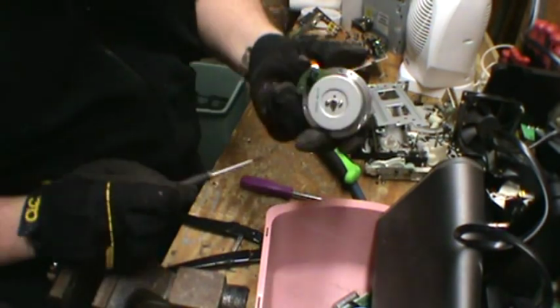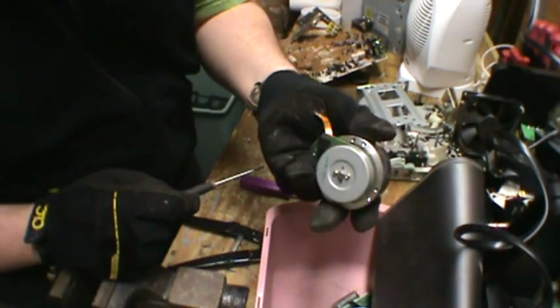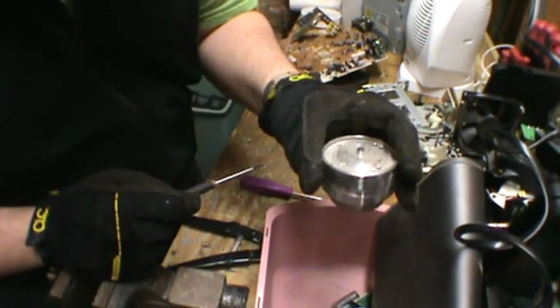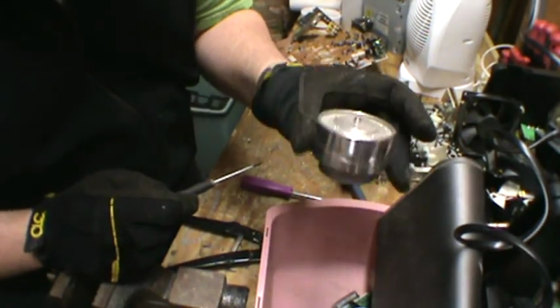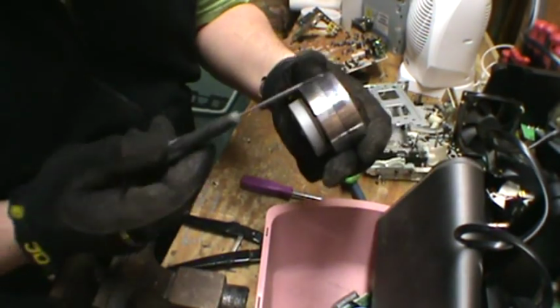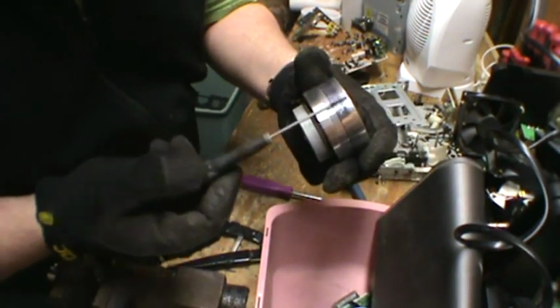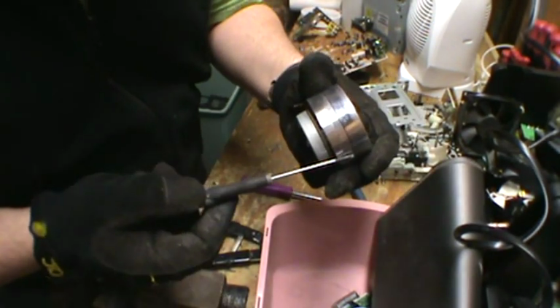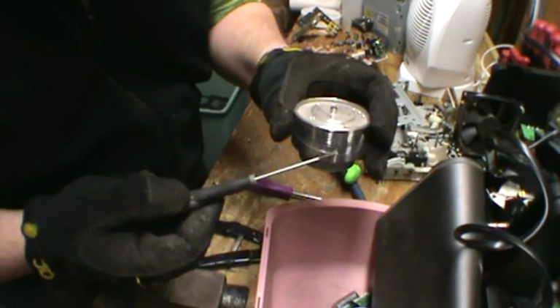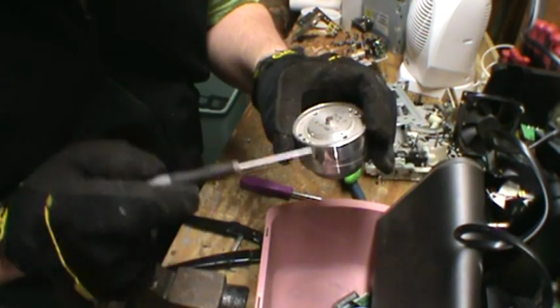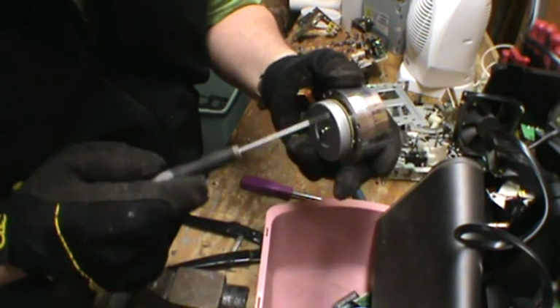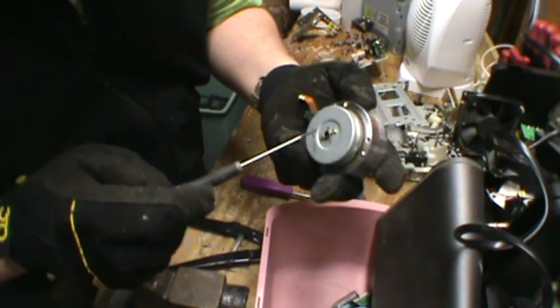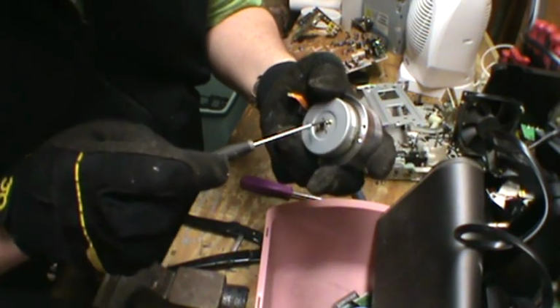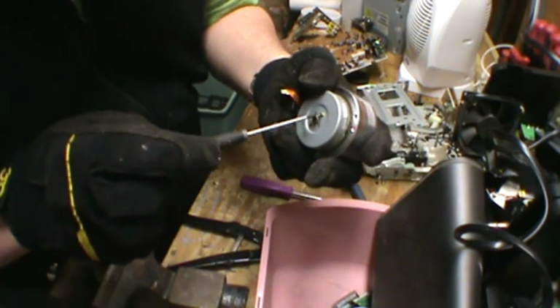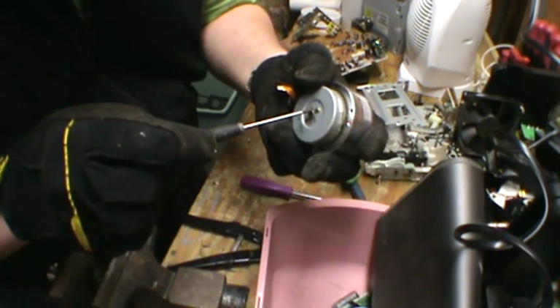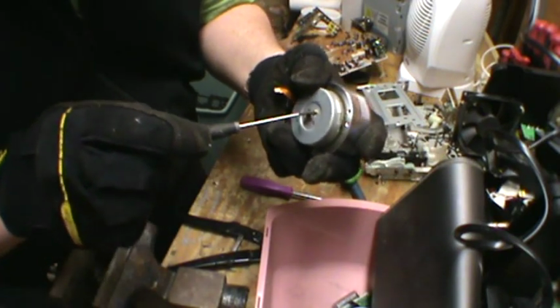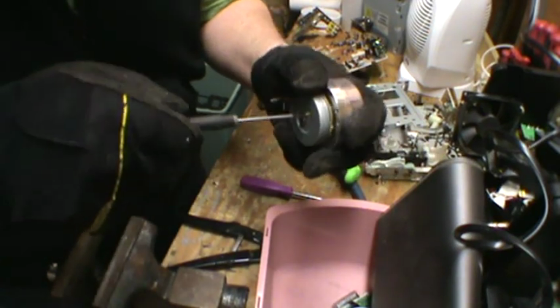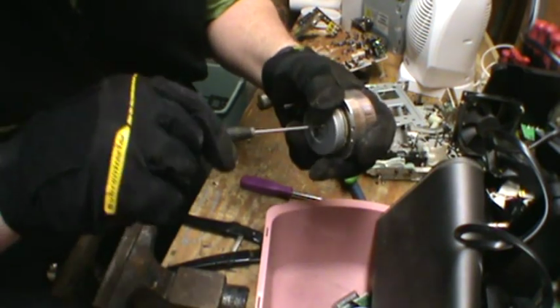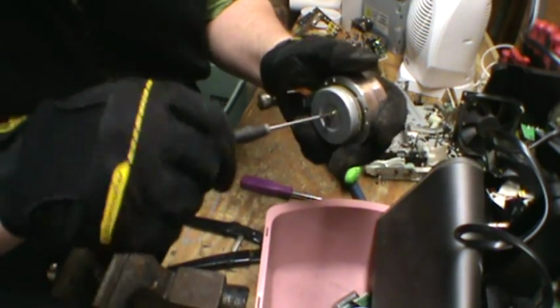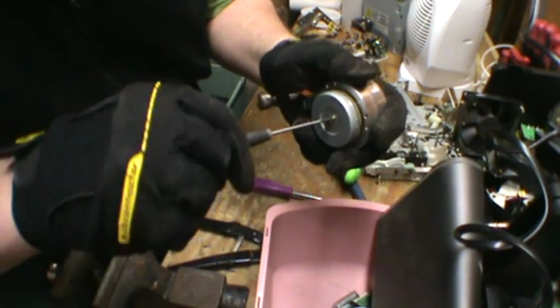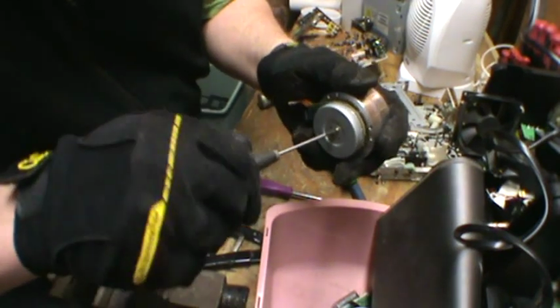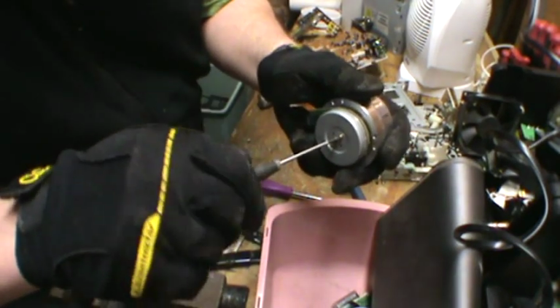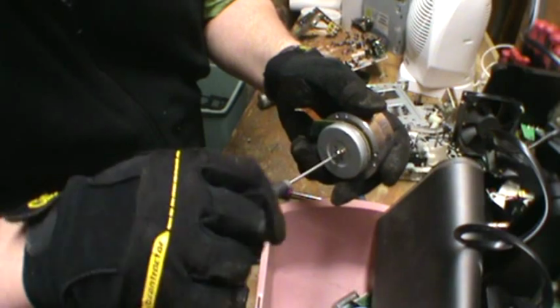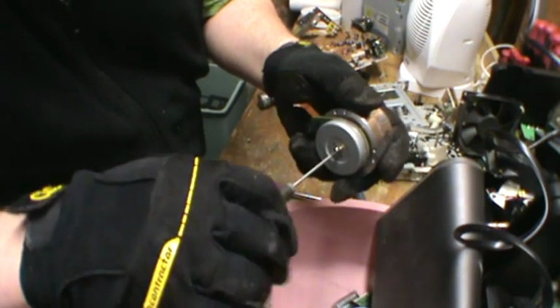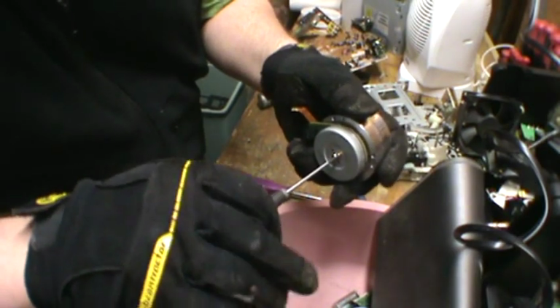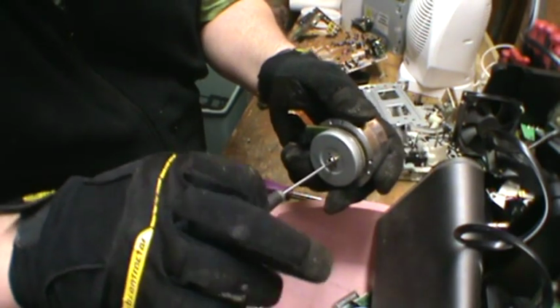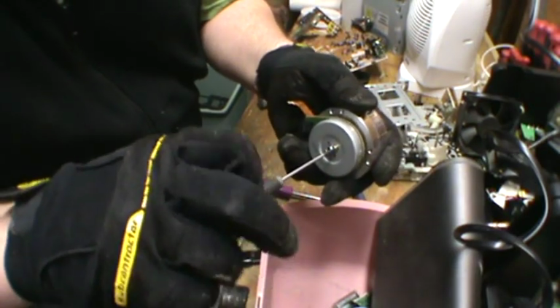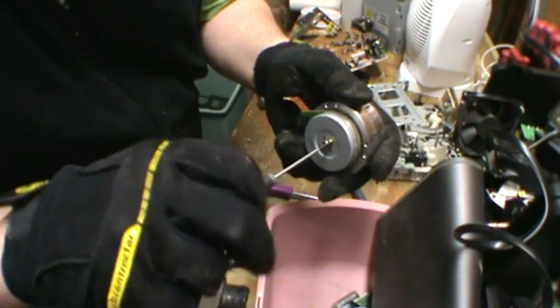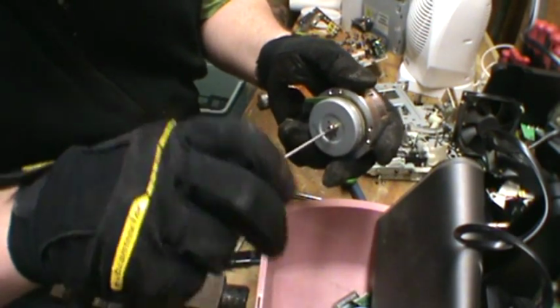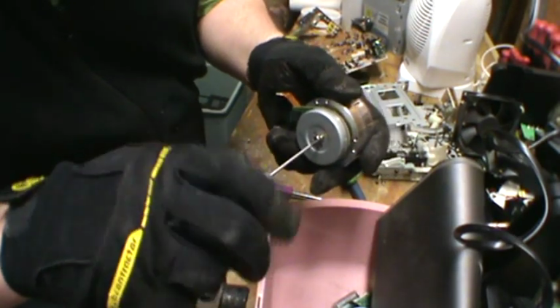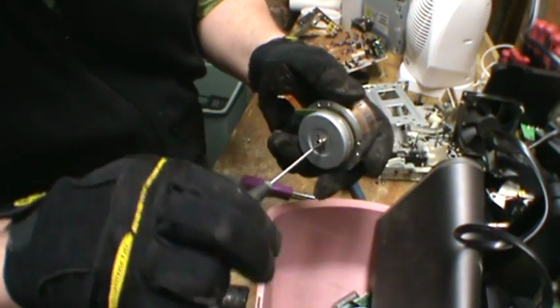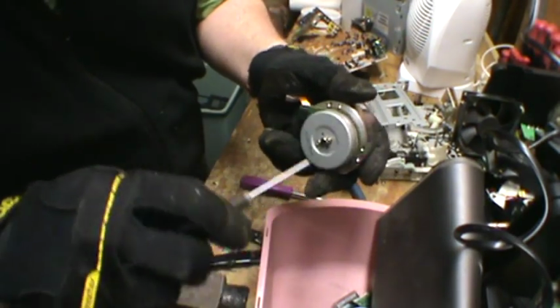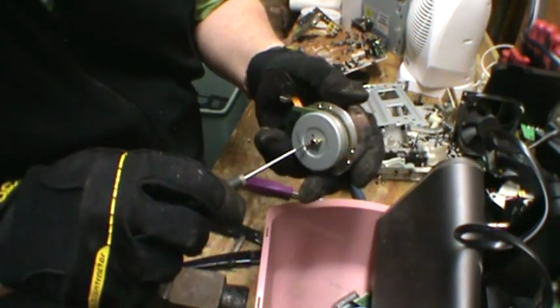So this little guy is not that difficult to take apart. That's some aluminum — there's going to be another little copper bearing motor in there. Got a few little screws that you want to take off to make it easier to rip apart.